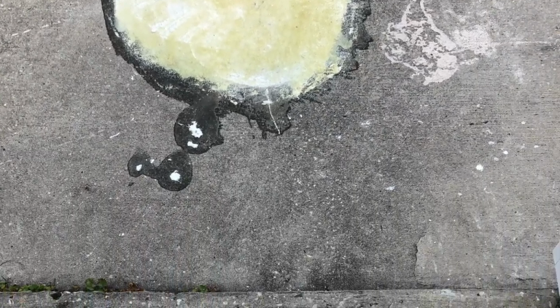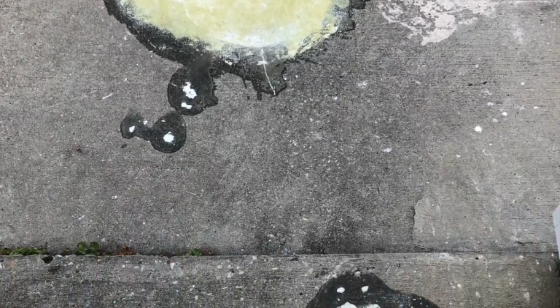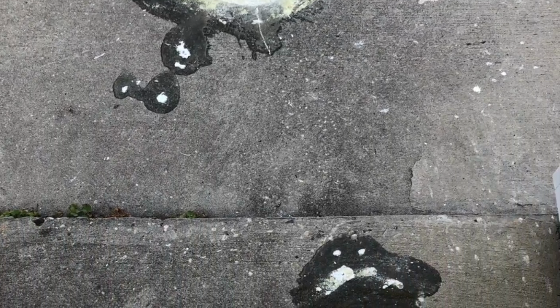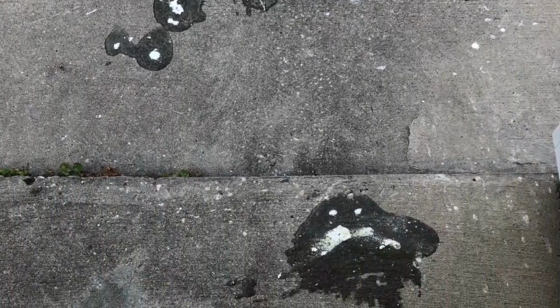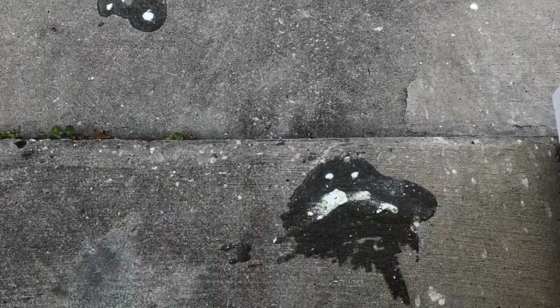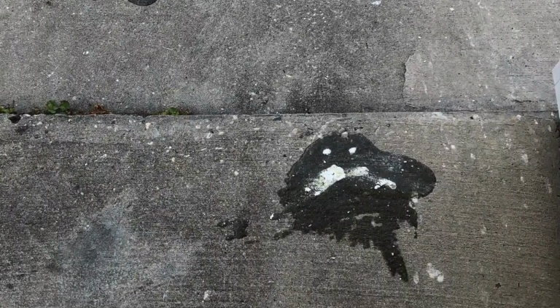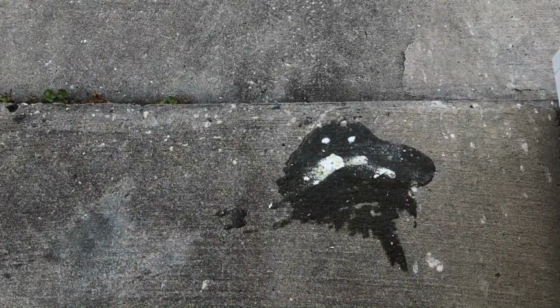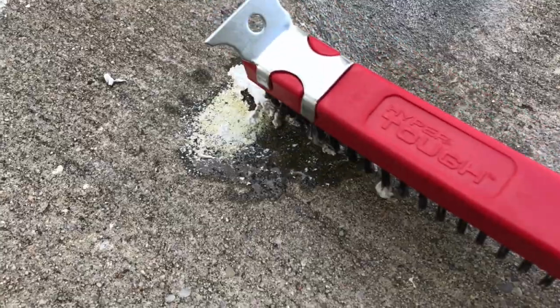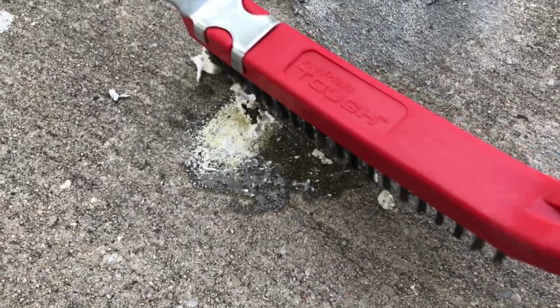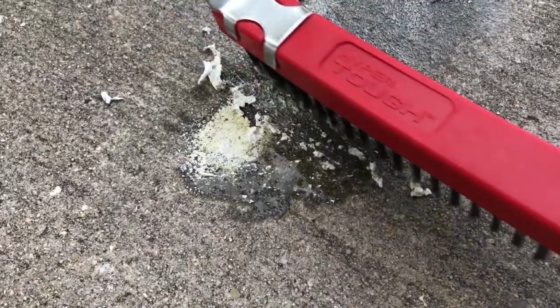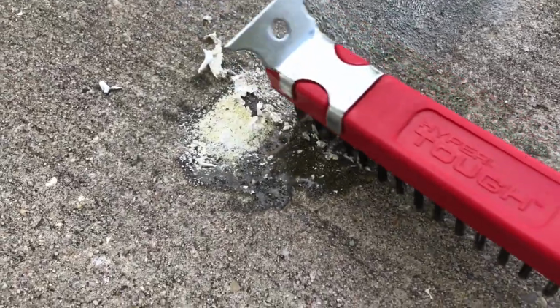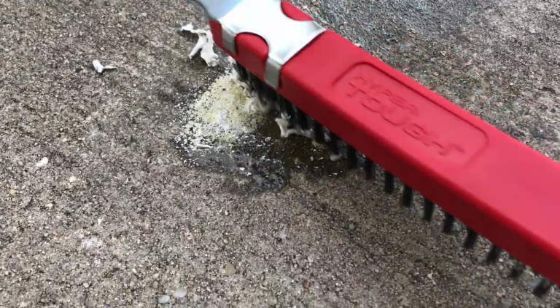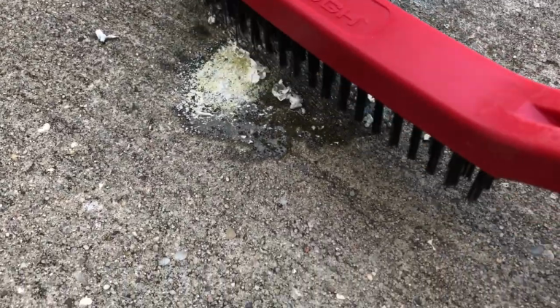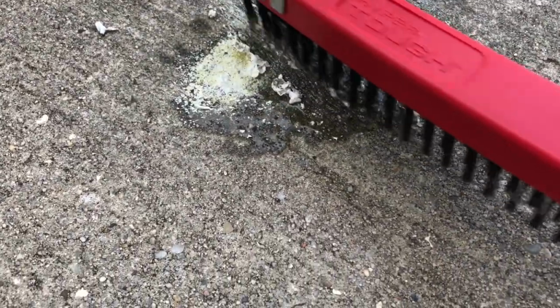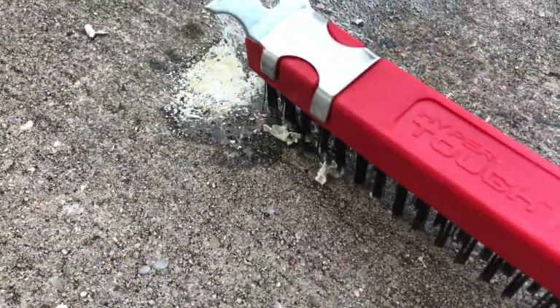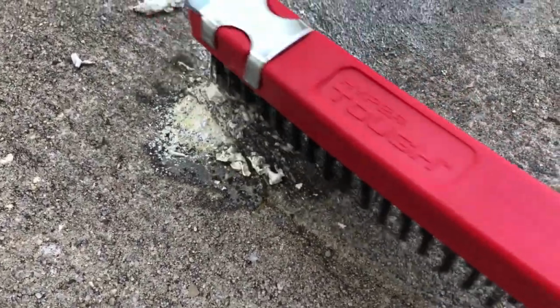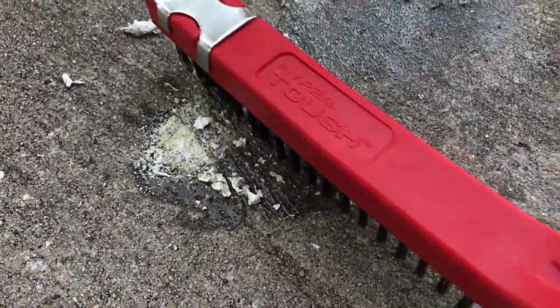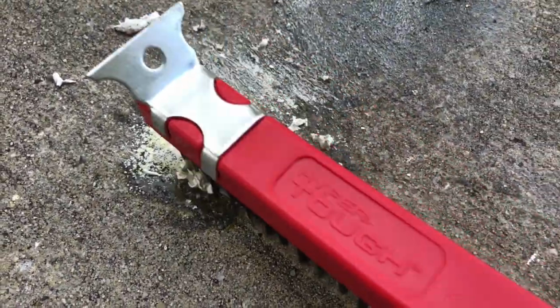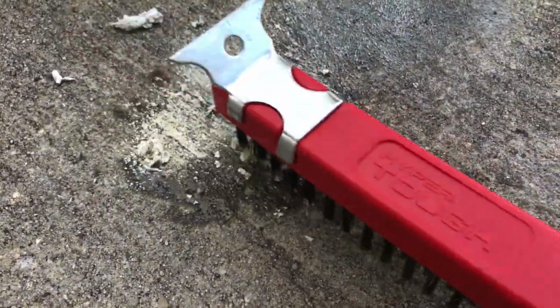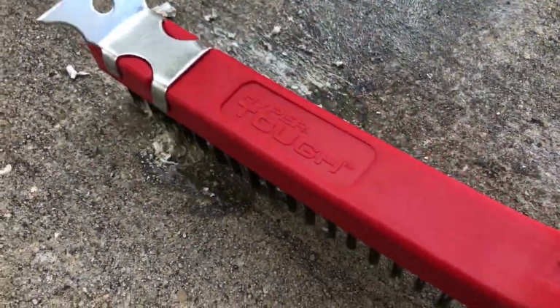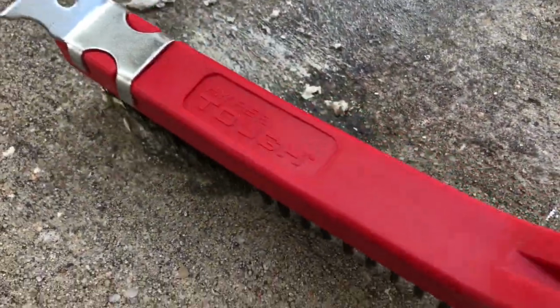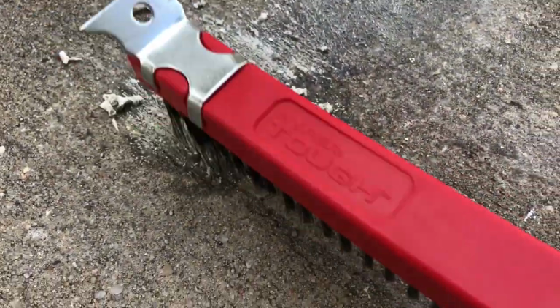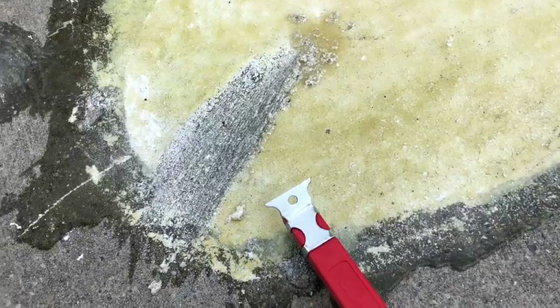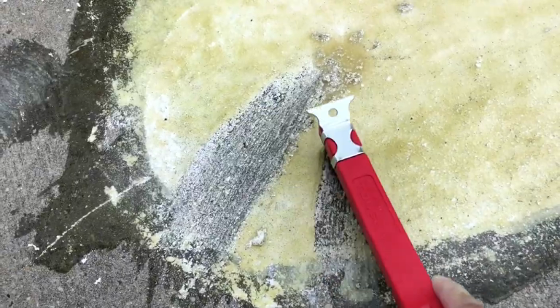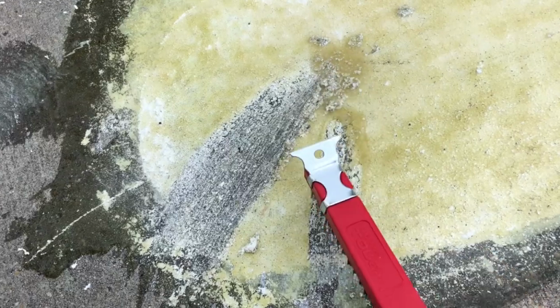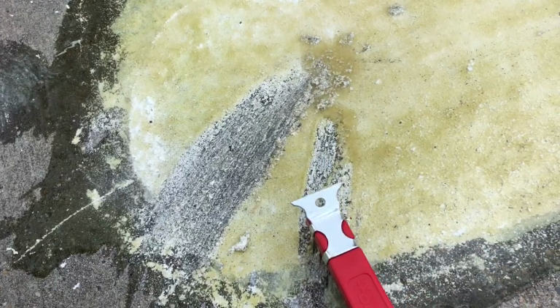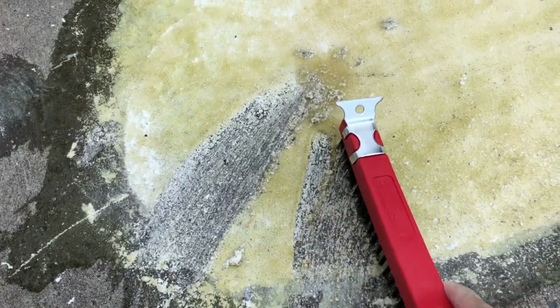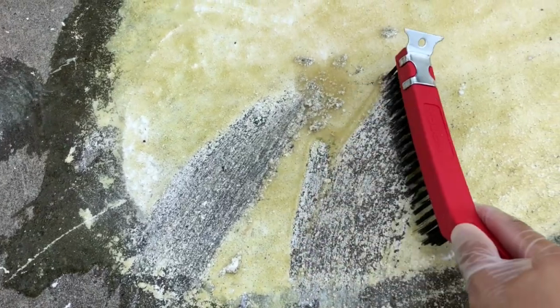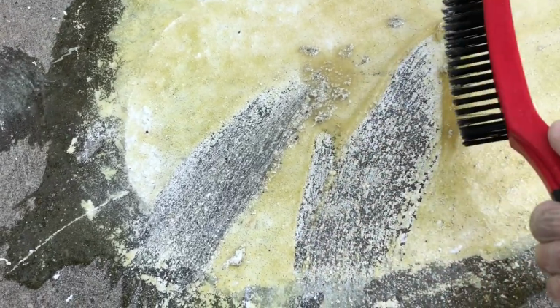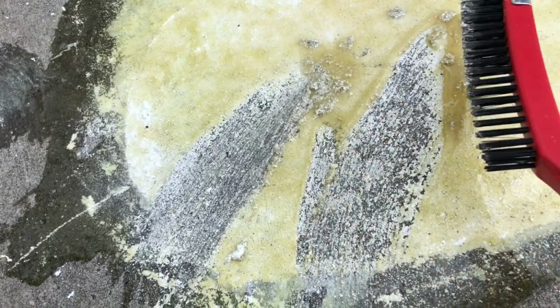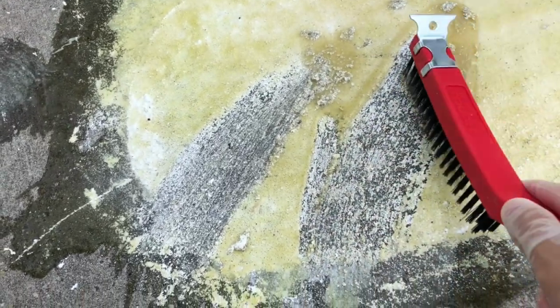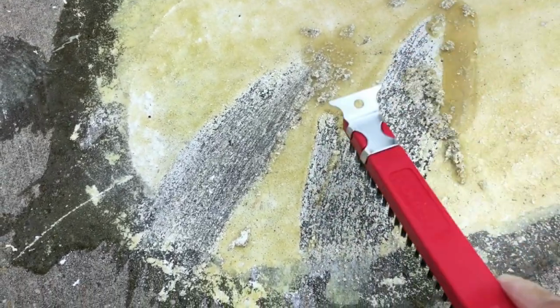Then all you have to do is just scrape it off, or in my case I used a steel brush and just barely had to agitate it at all, because the stuff is so strong that it just peeled it off.